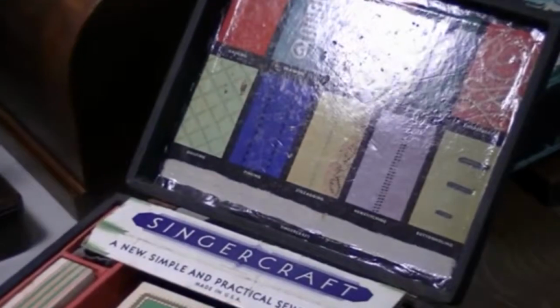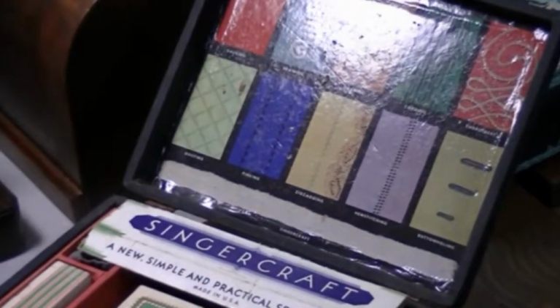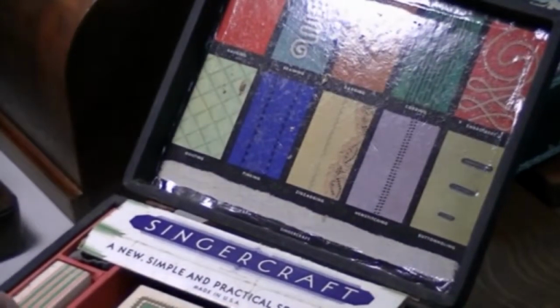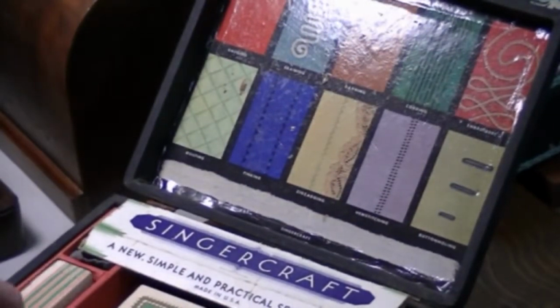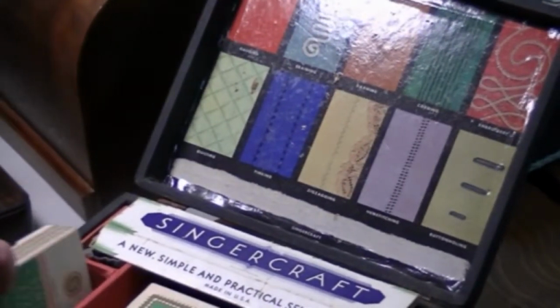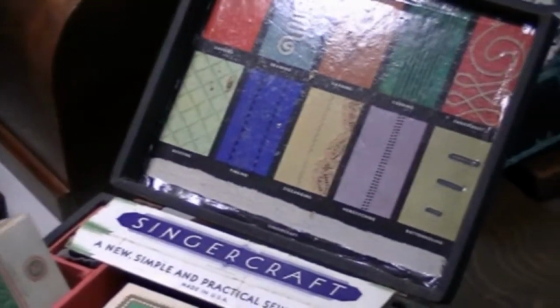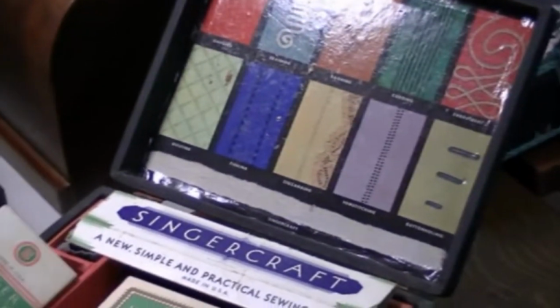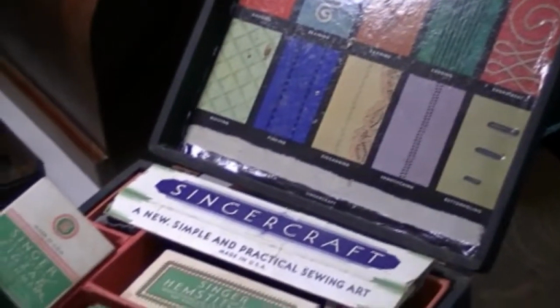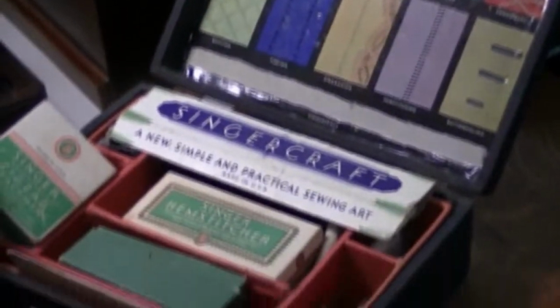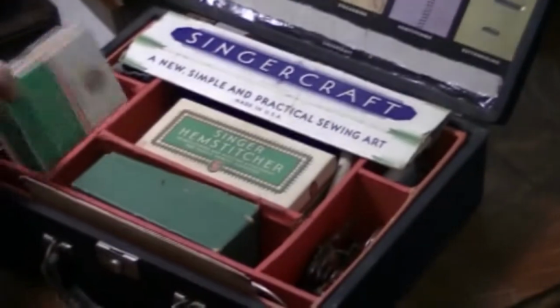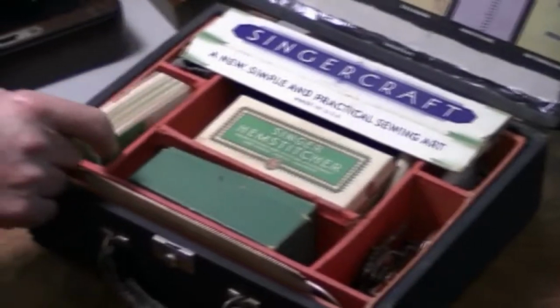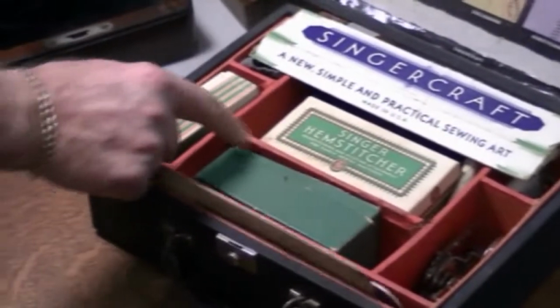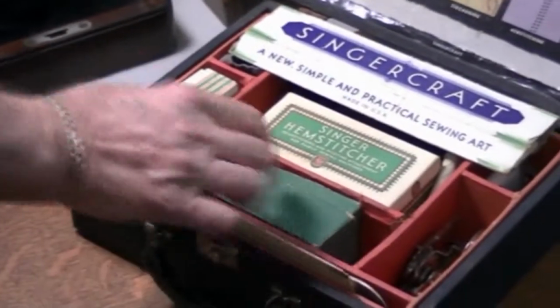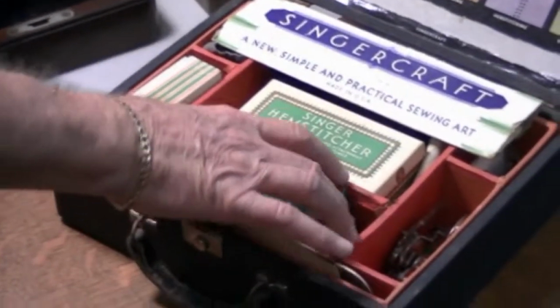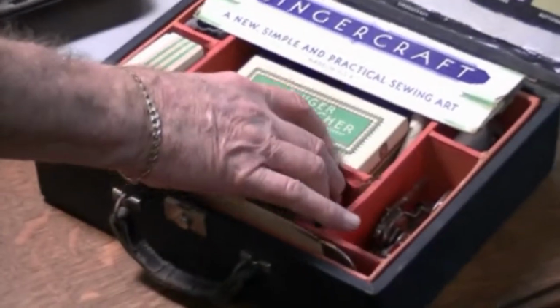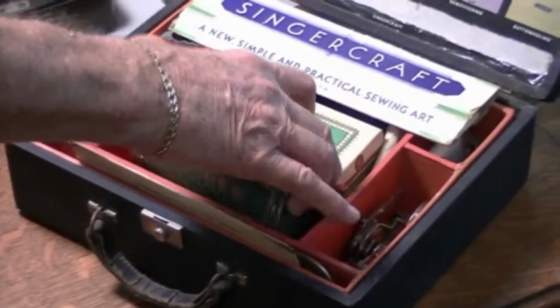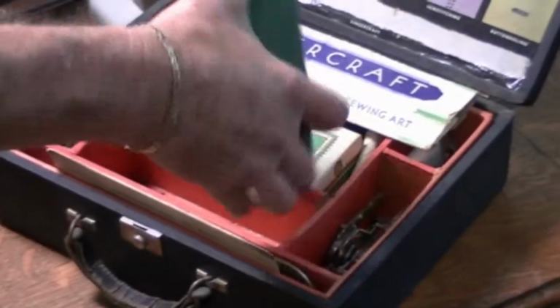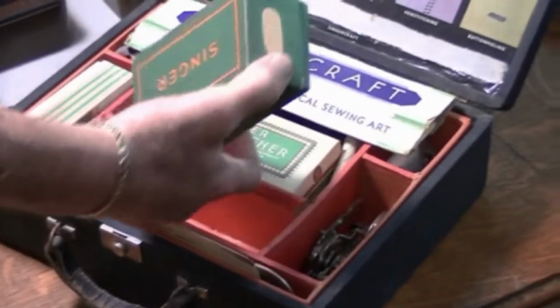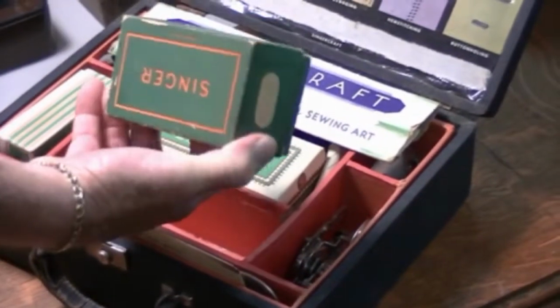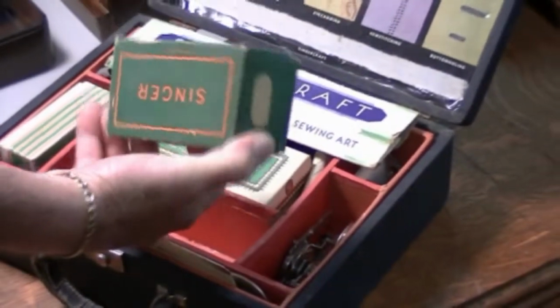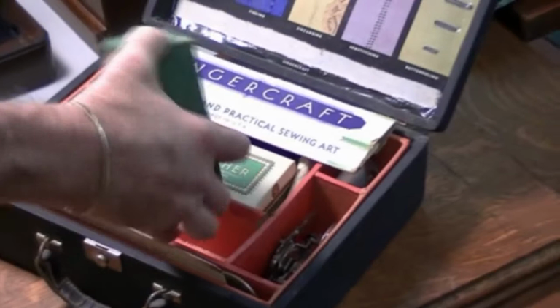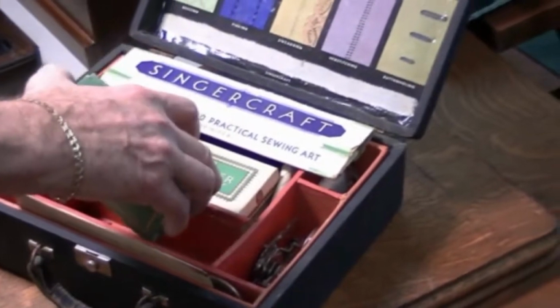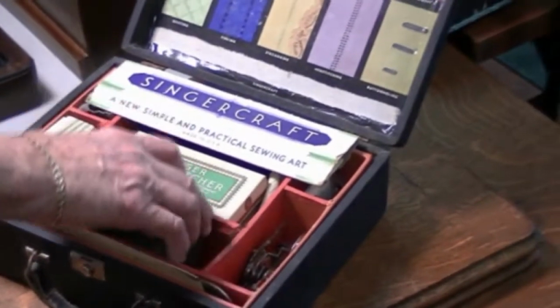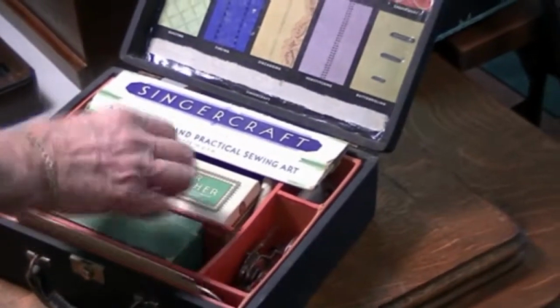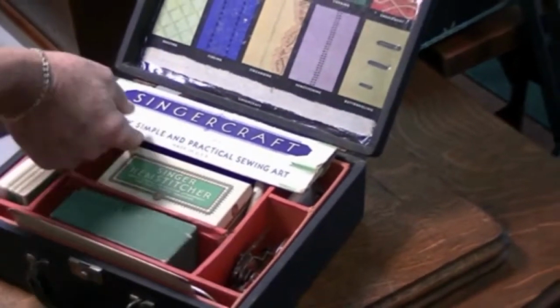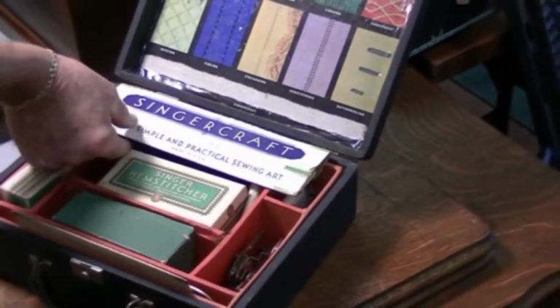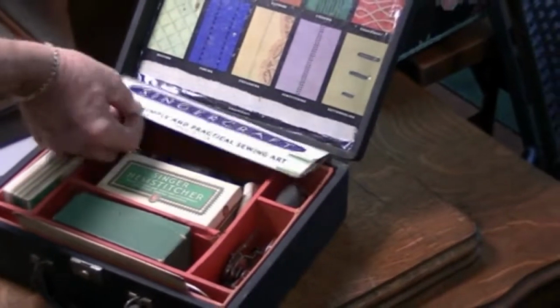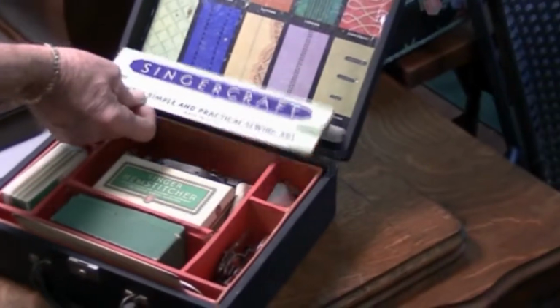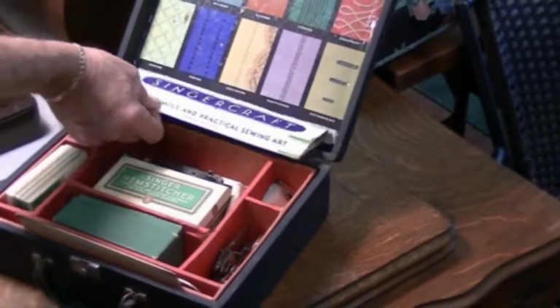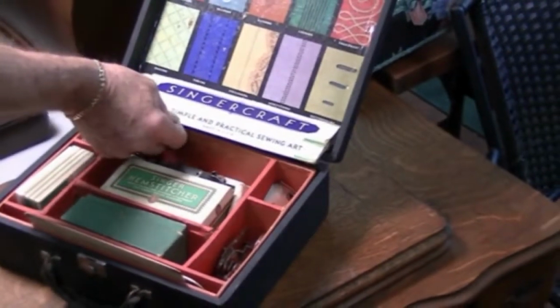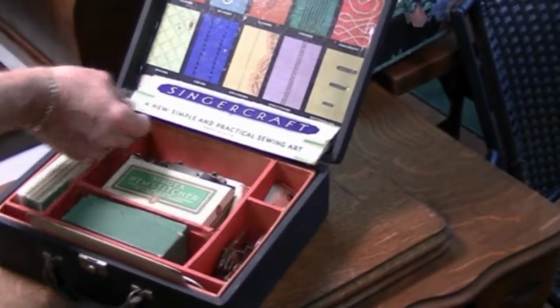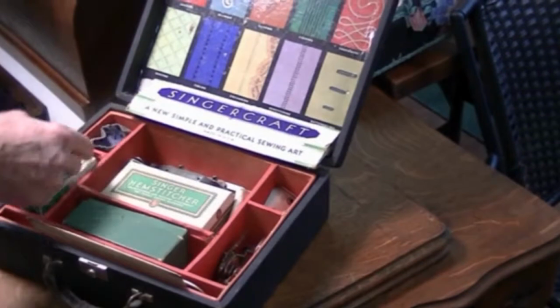Inside the box they had all the attachments: the zig zaggers, the hem stitchers, all the standard accessory feet, and the Singer craft pieces.